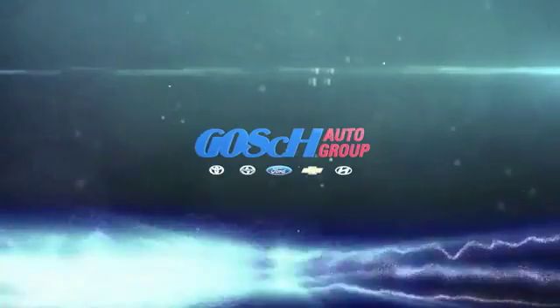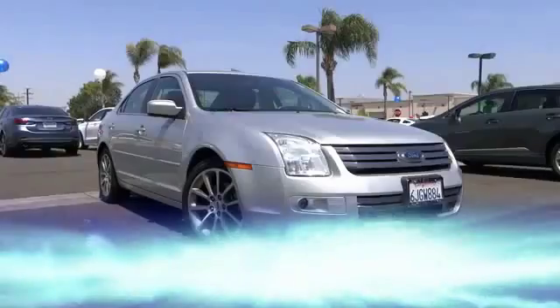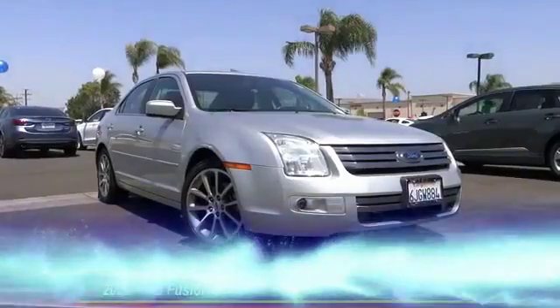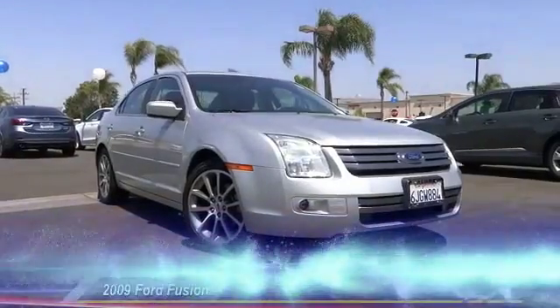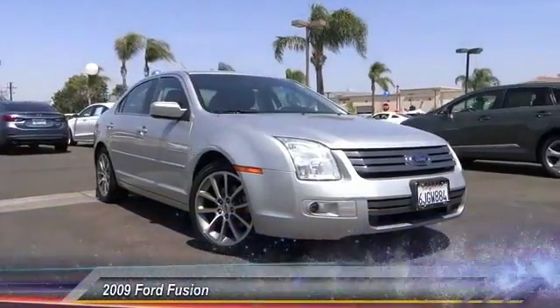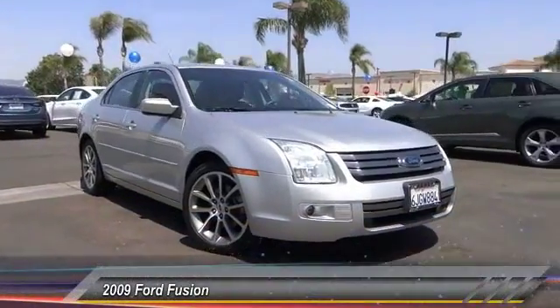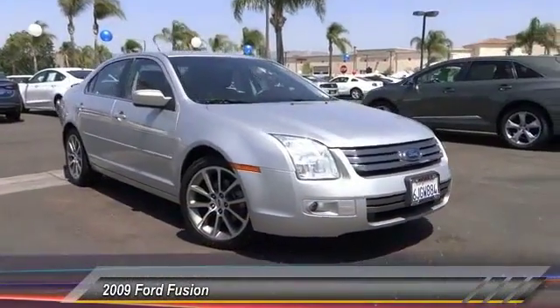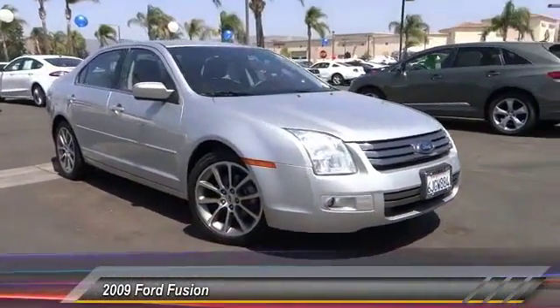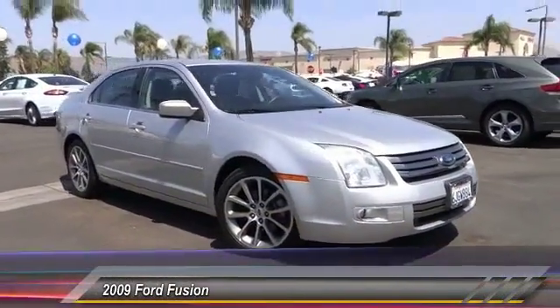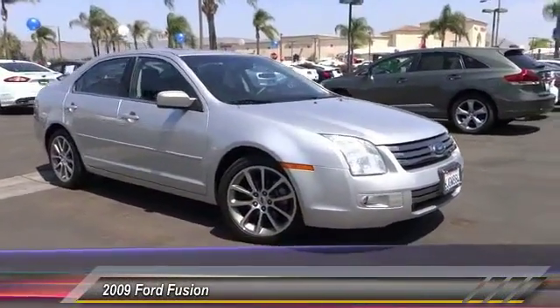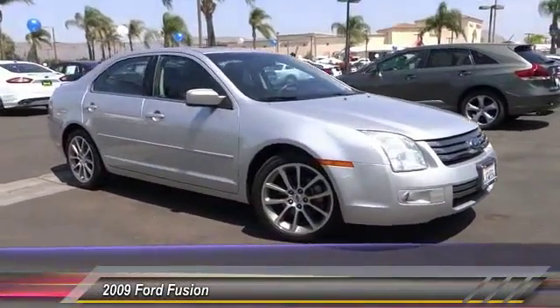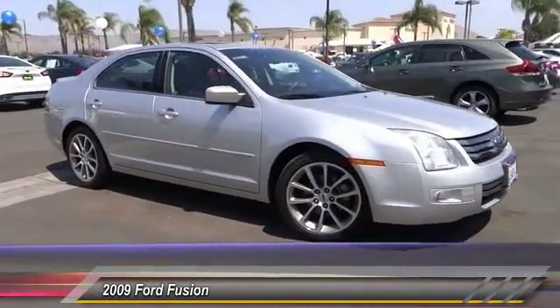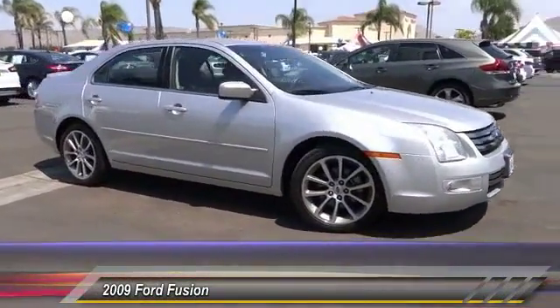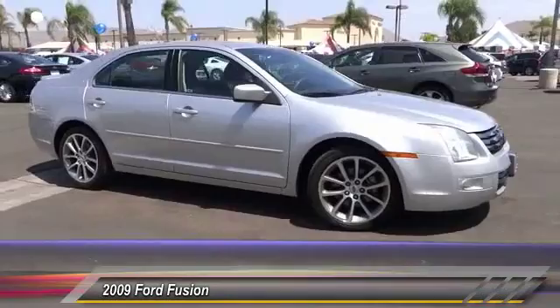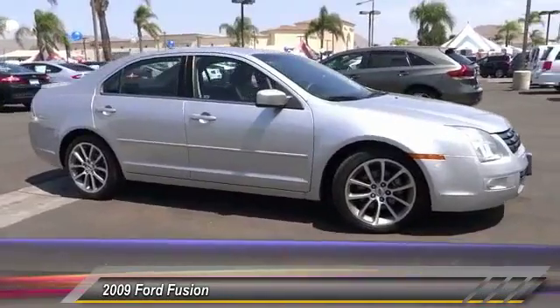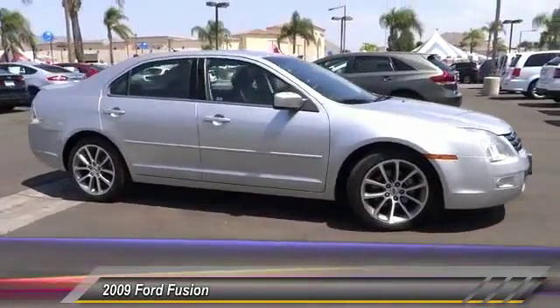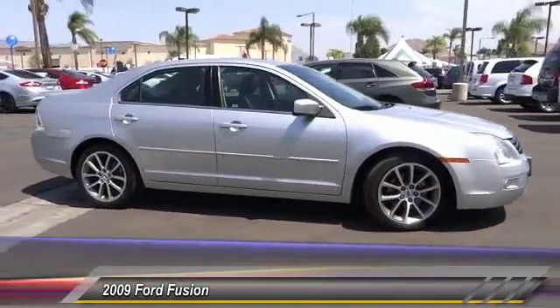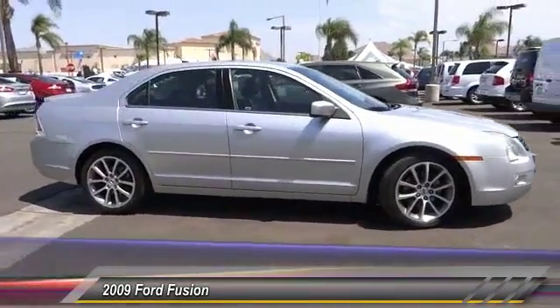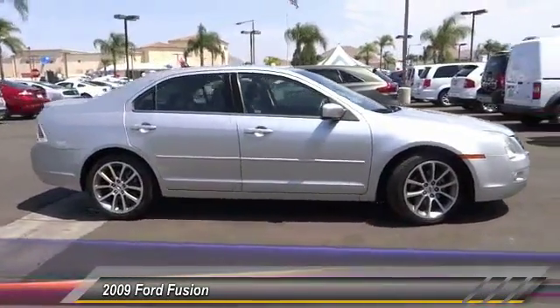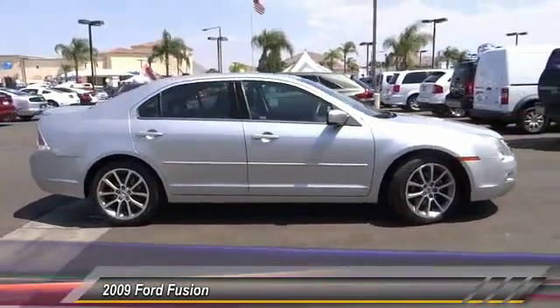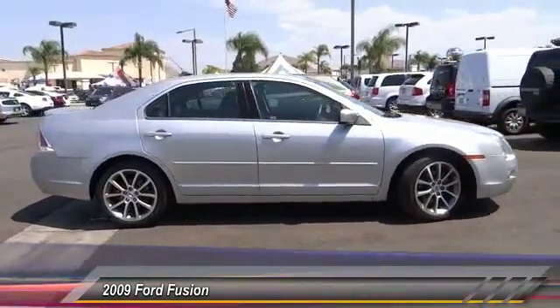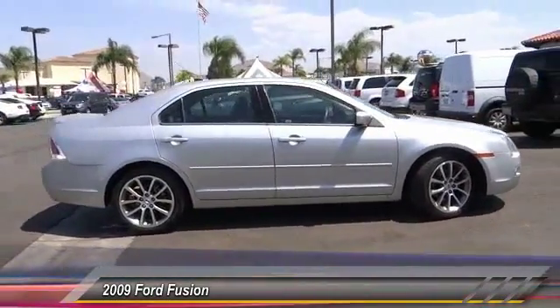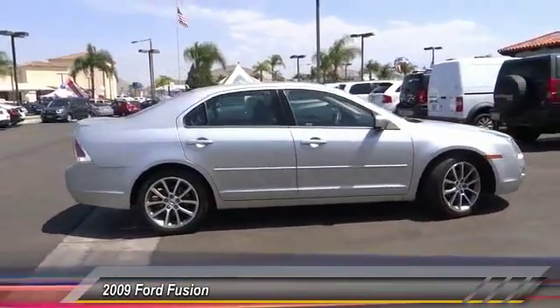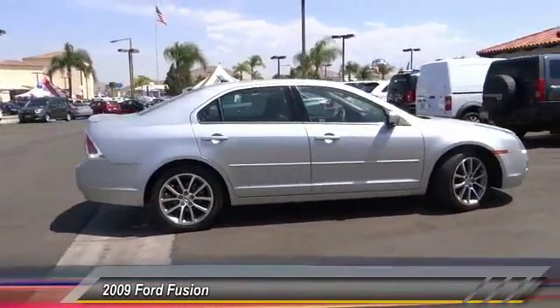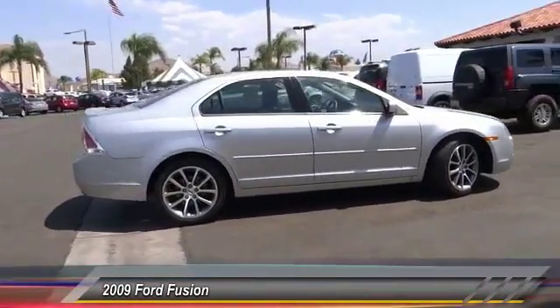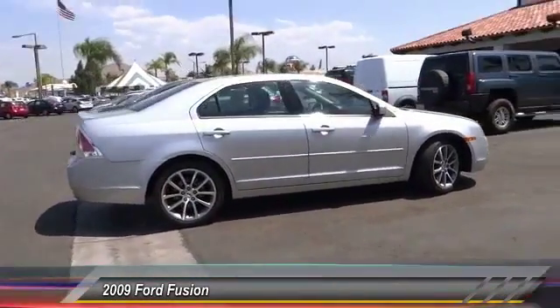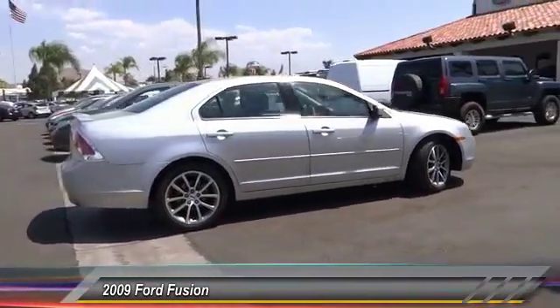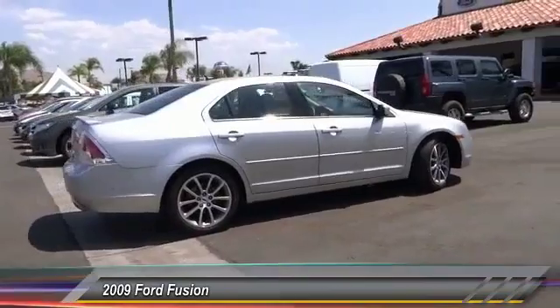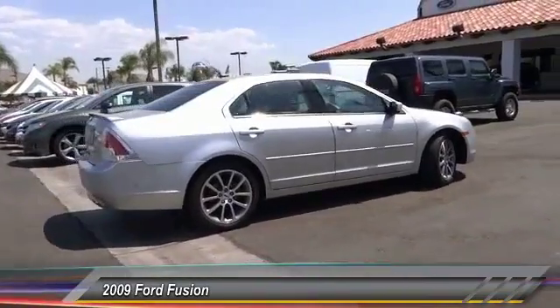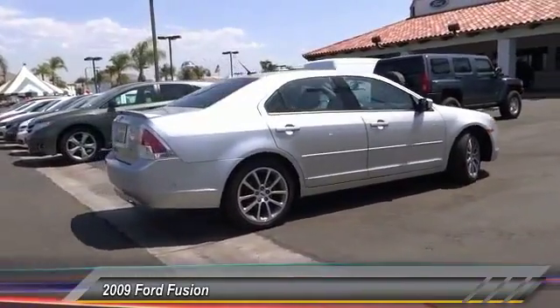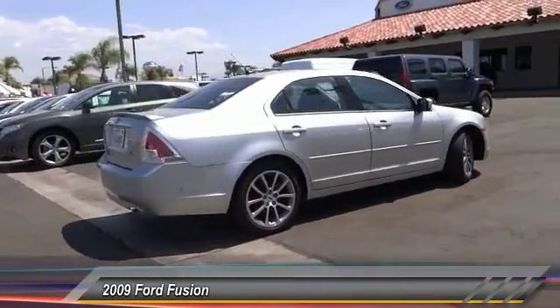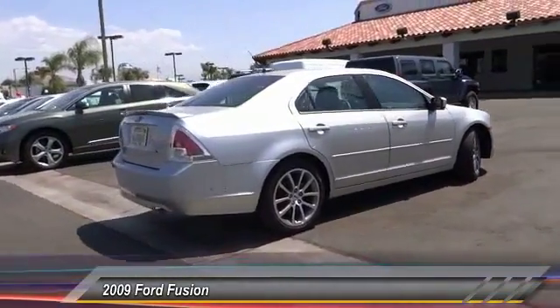The 2009 Fusion. You can have both impressive power and great economy in a Fusion, and it is priced below $10,000. This vehicle has less than 100,000 miles.